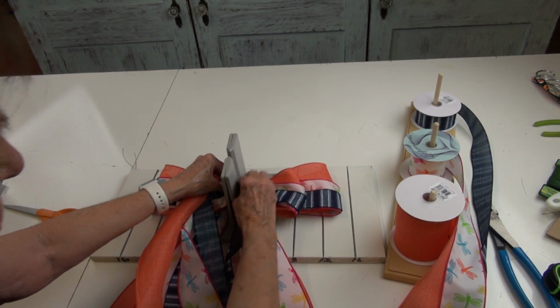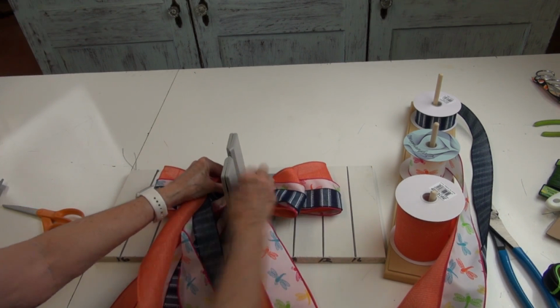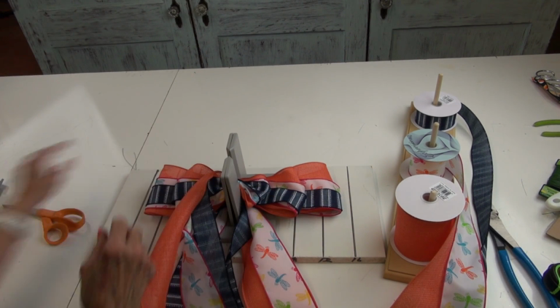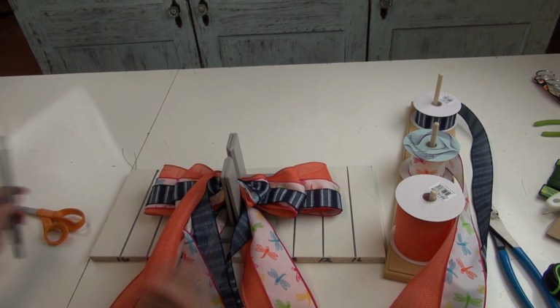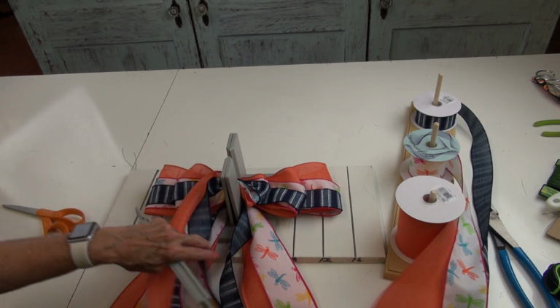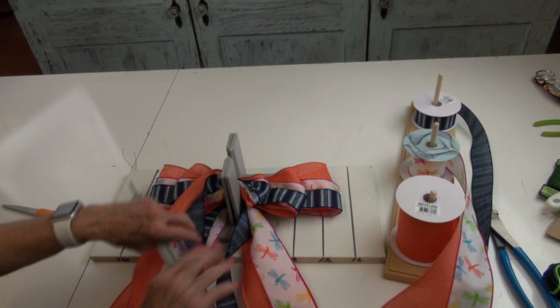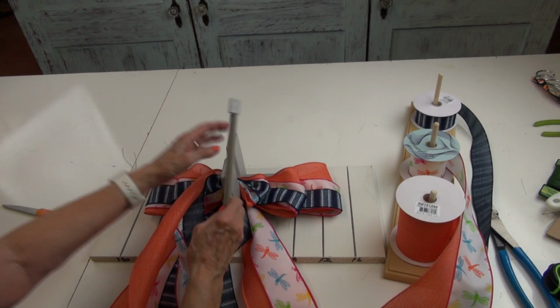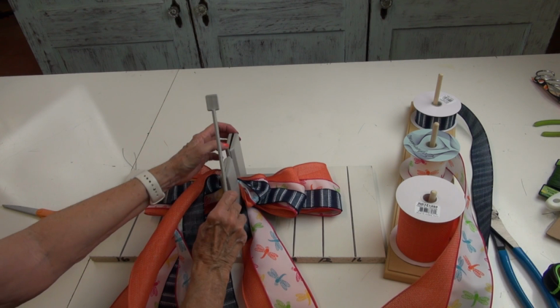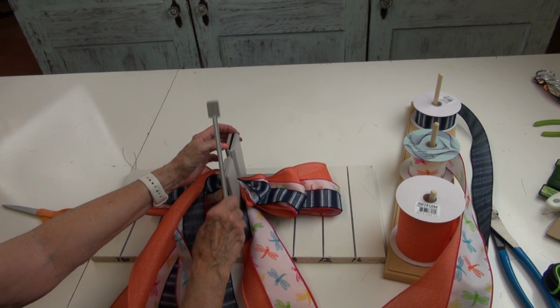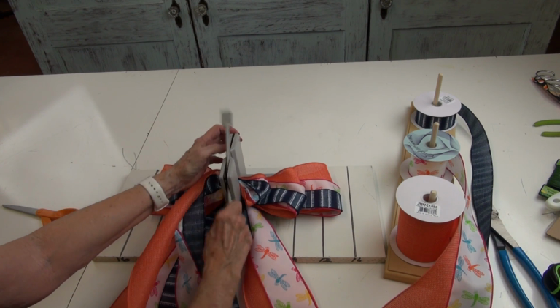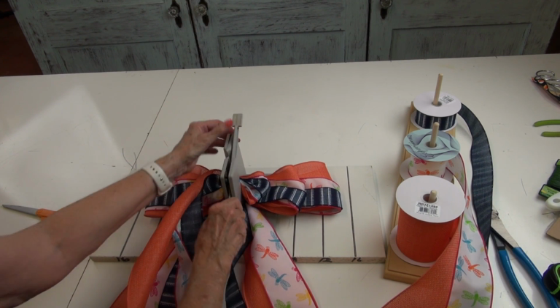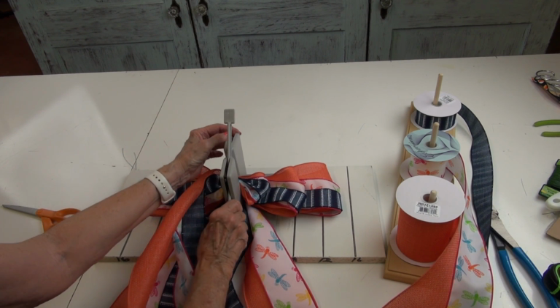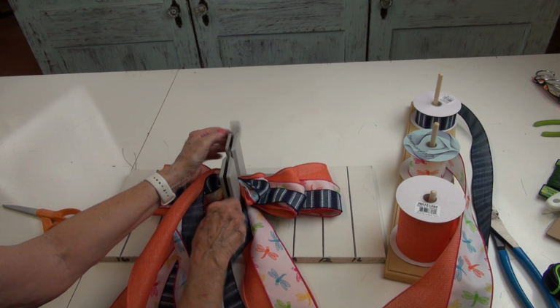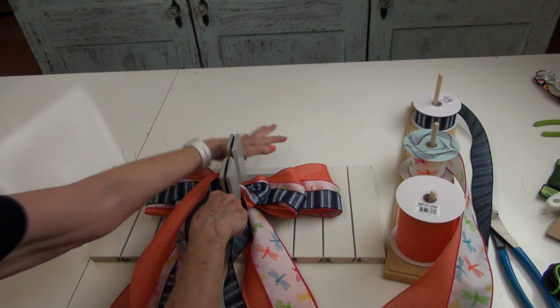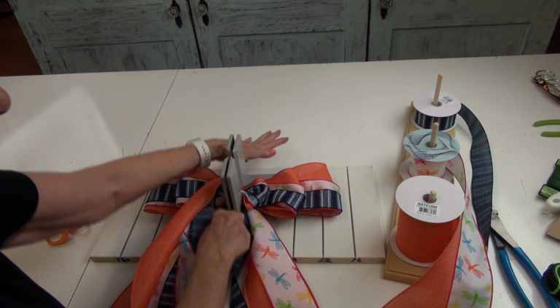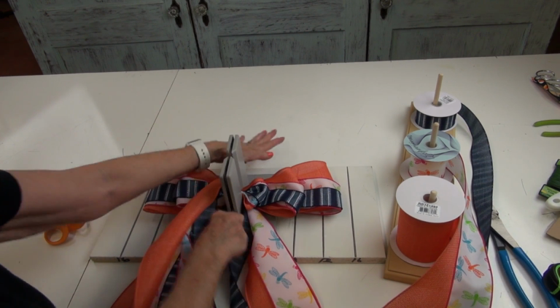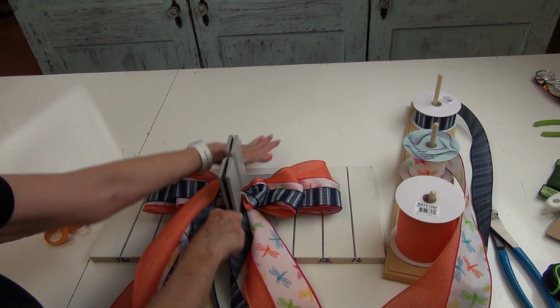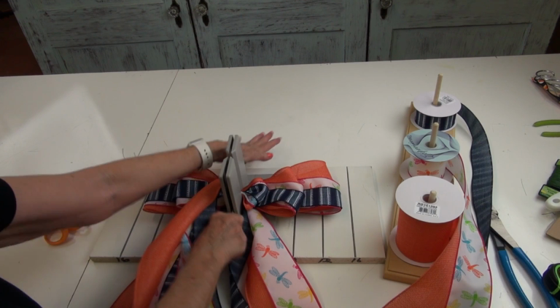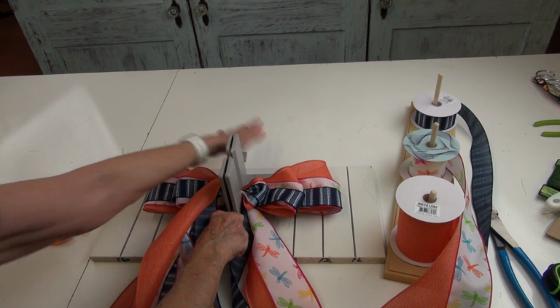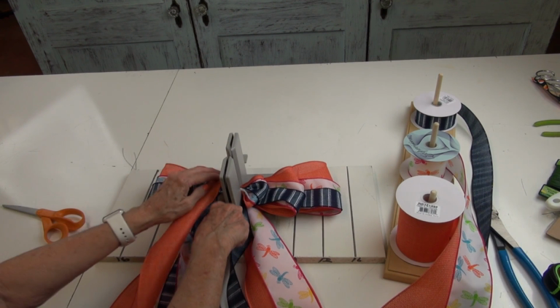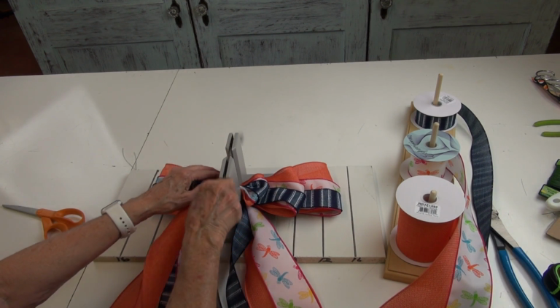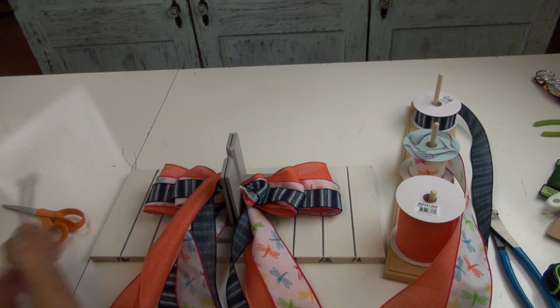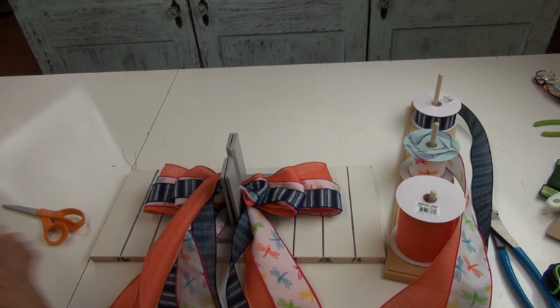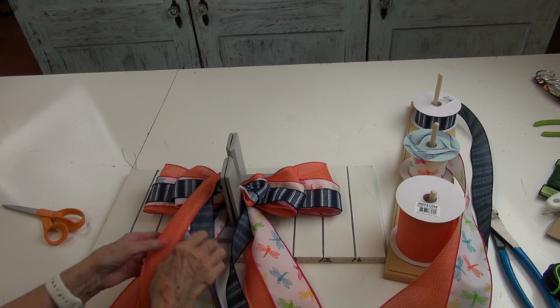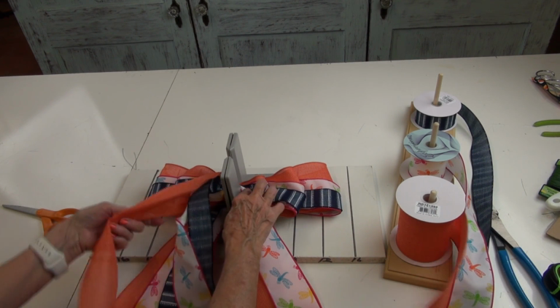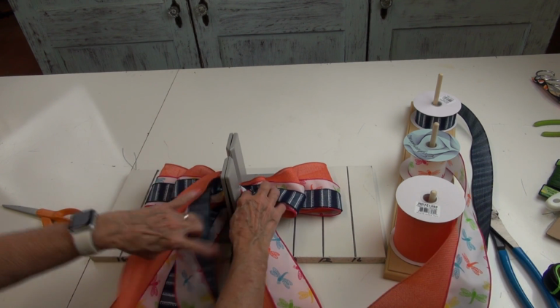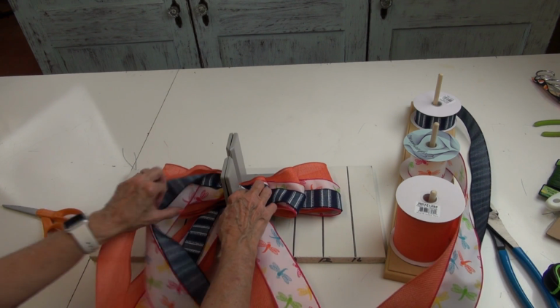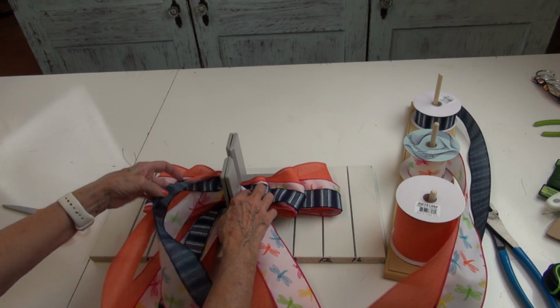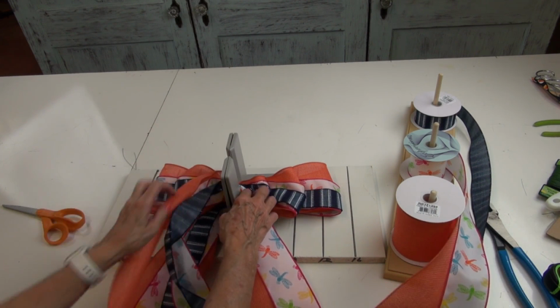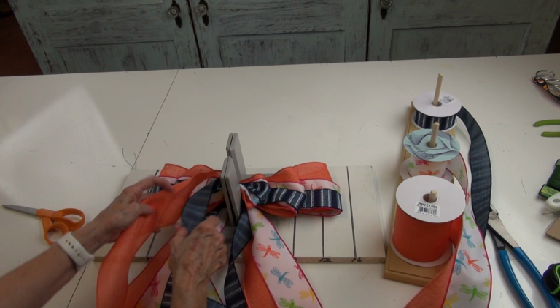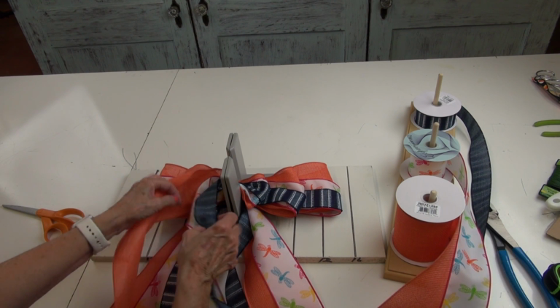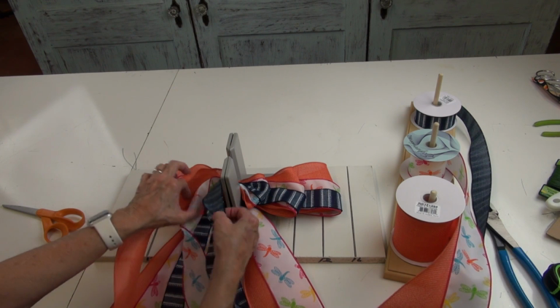I'm going to take the little tool and just scrunch that down to make it as compact as I can. You're building your bow from the bottom up. Now I'm ready to end off my bow and end off my ribbon.